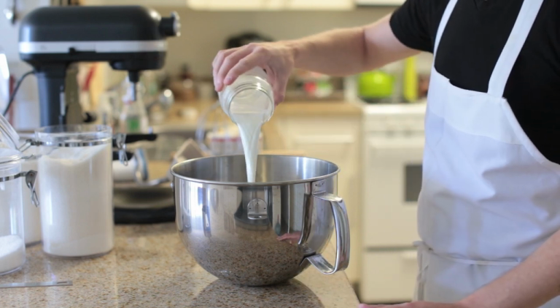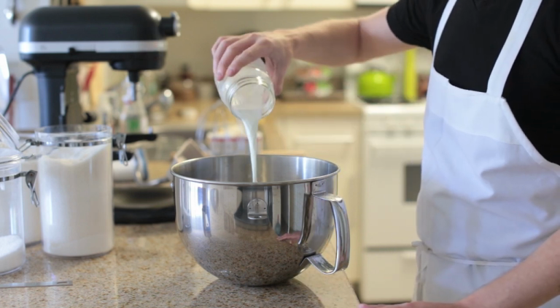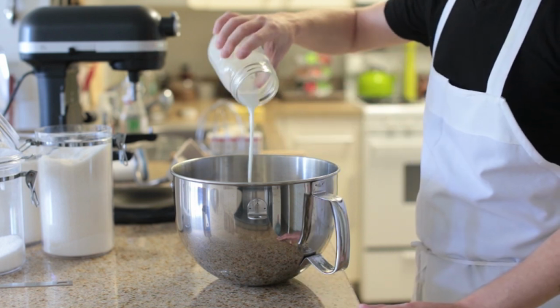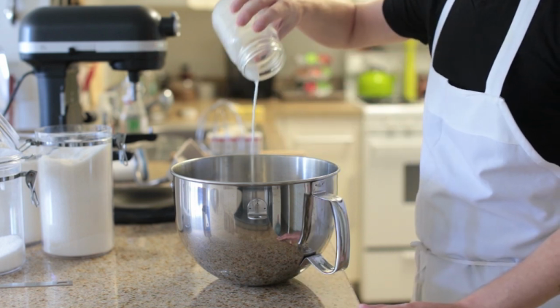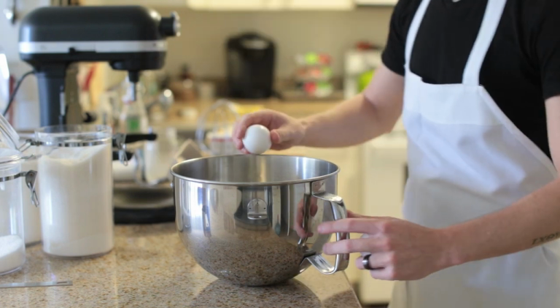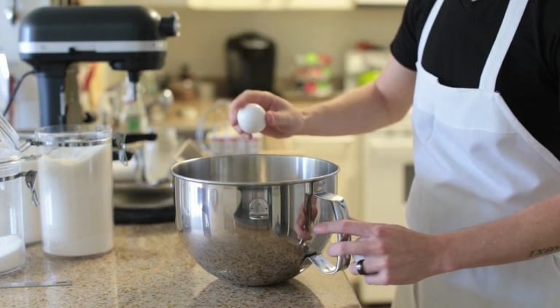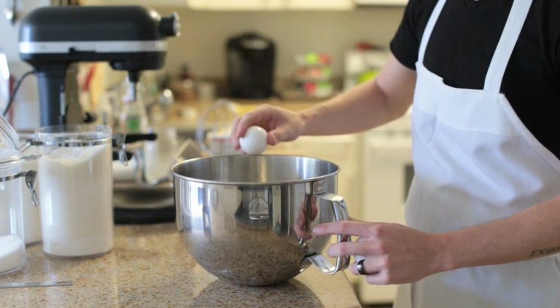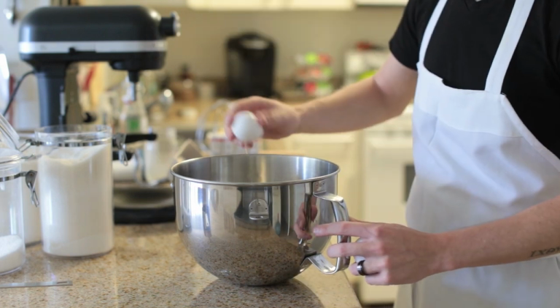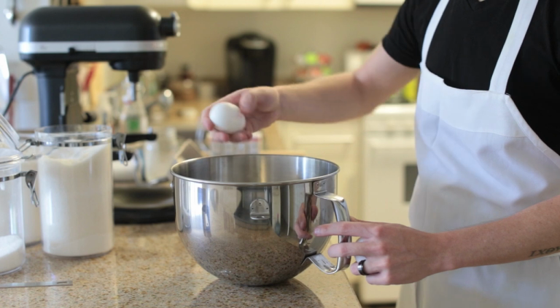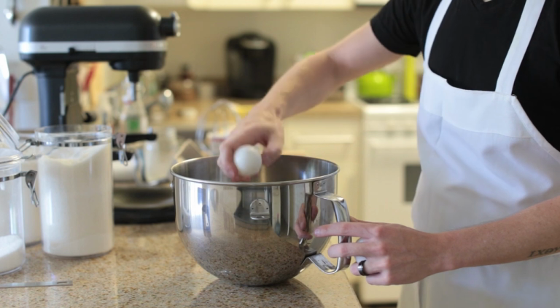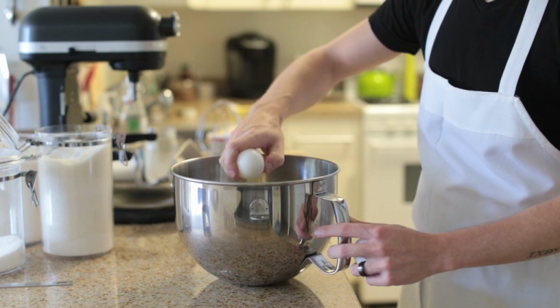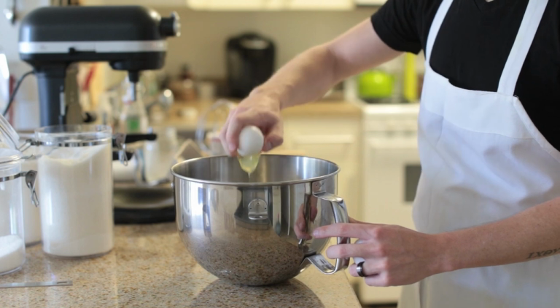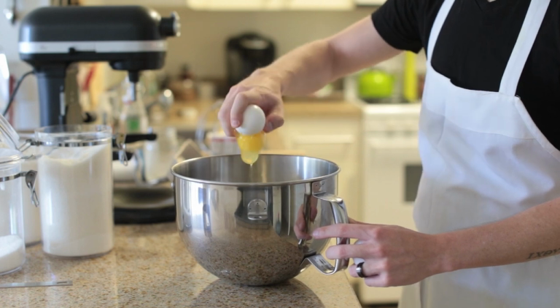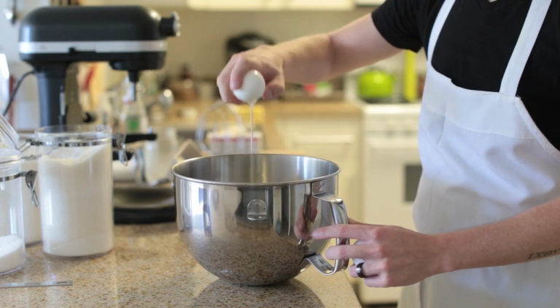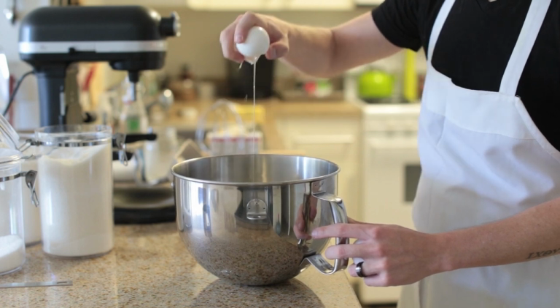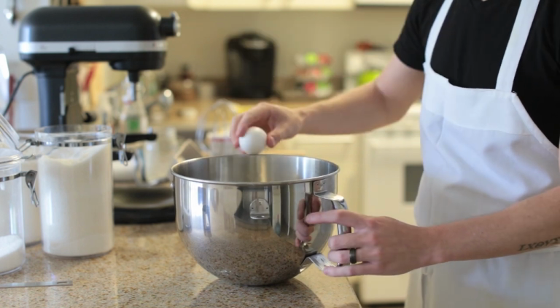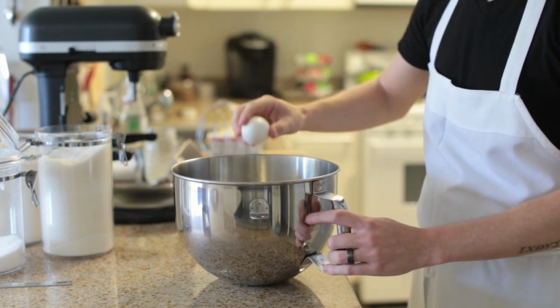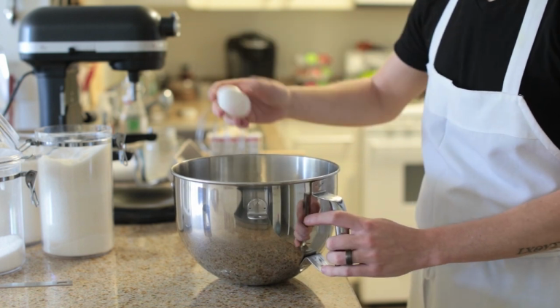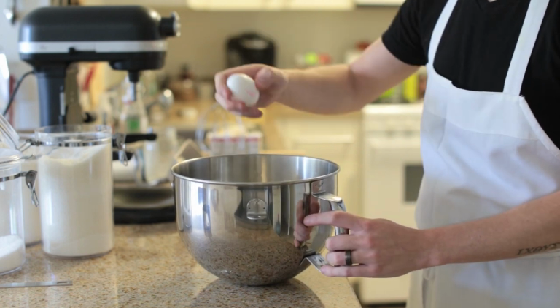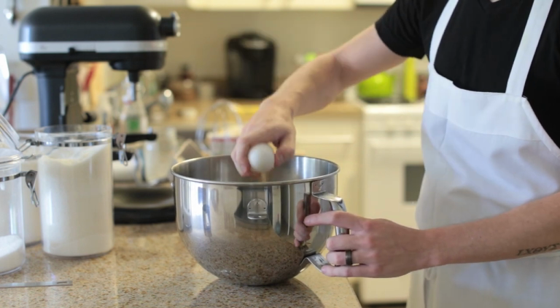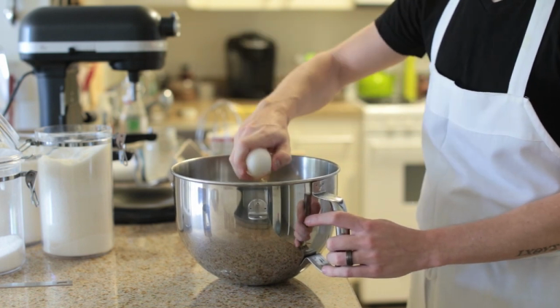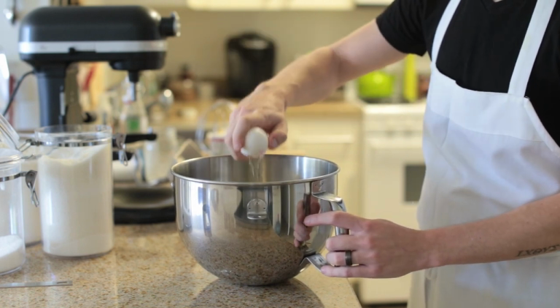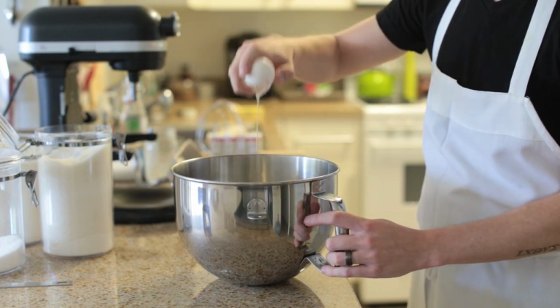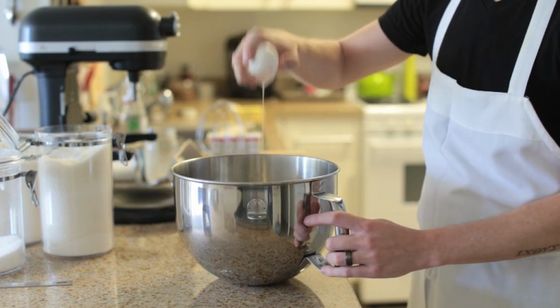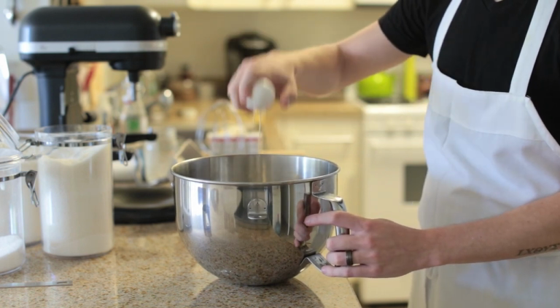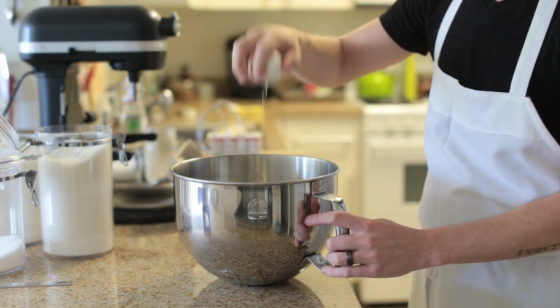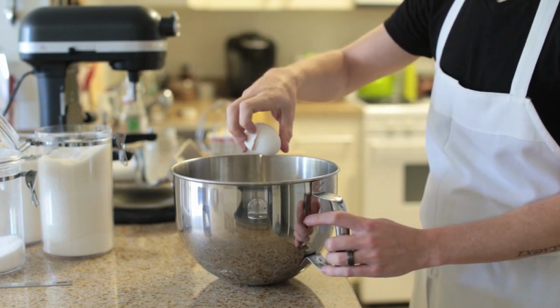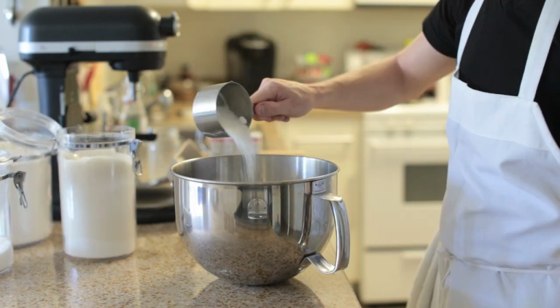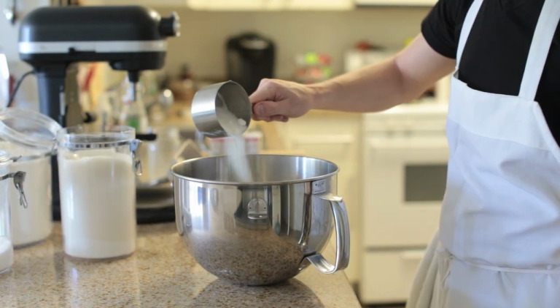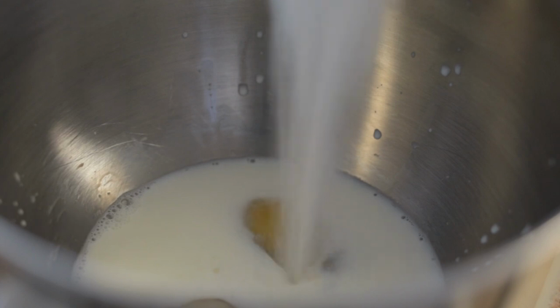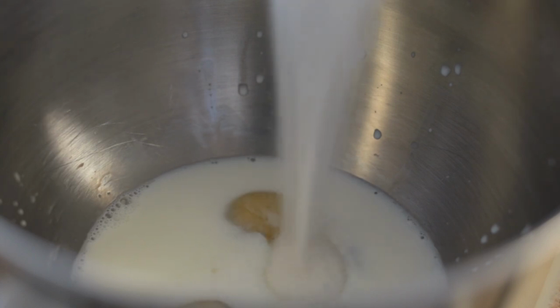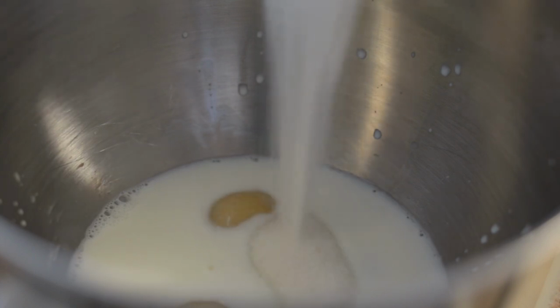The first step in this recipe is mixing the dough. Start off by adding warm milk, eggs, sugar, a little bit of salt, vanilla extract, and the yeast.